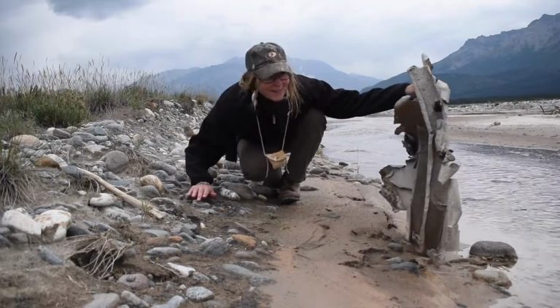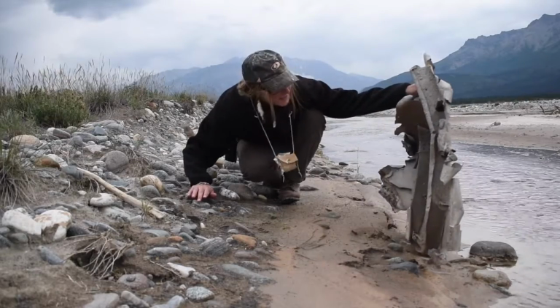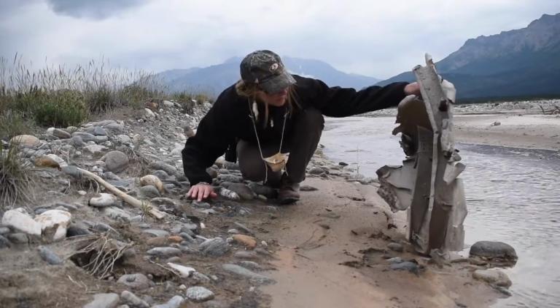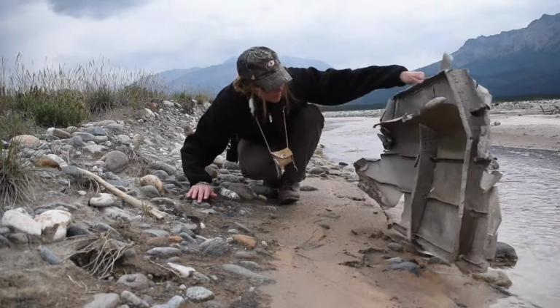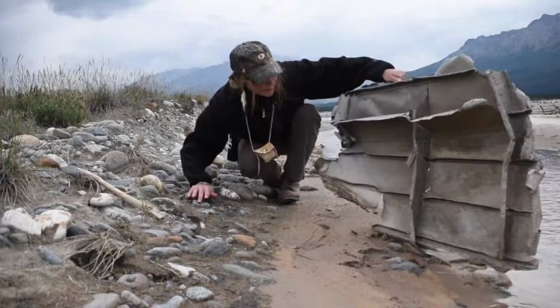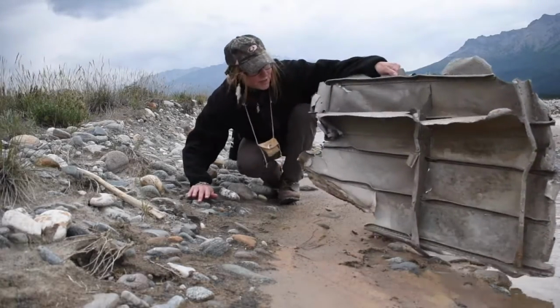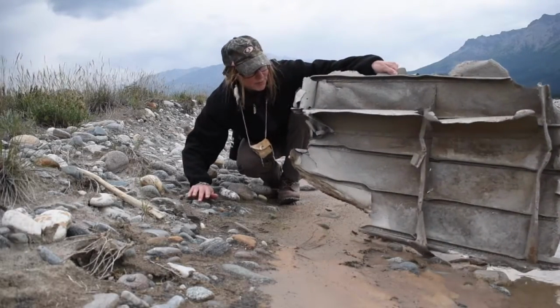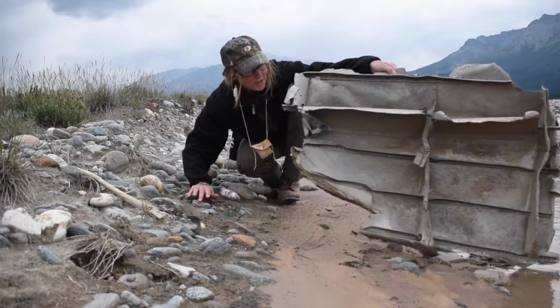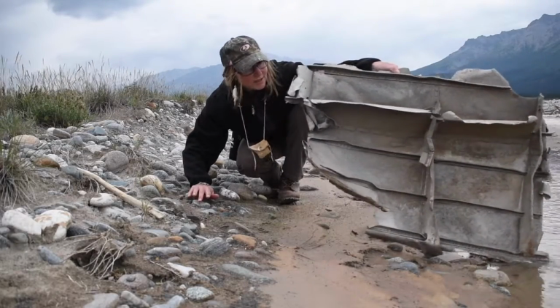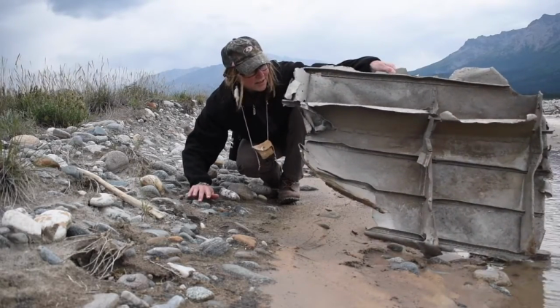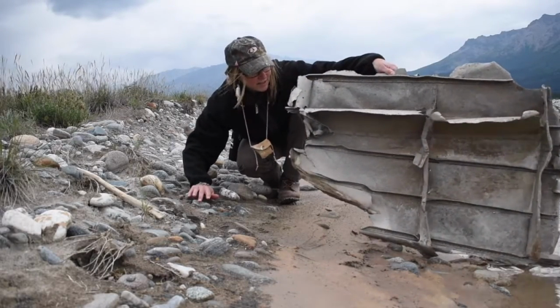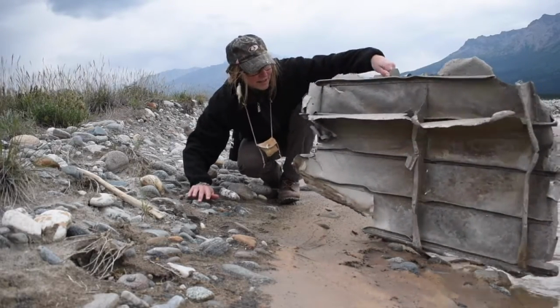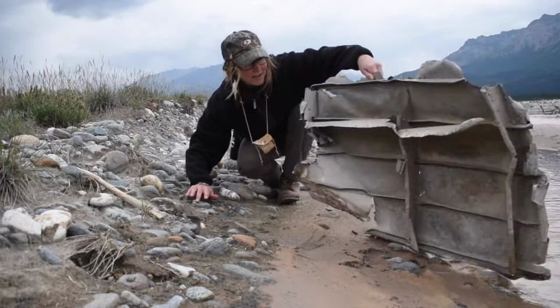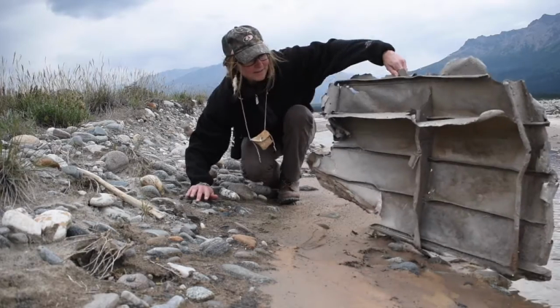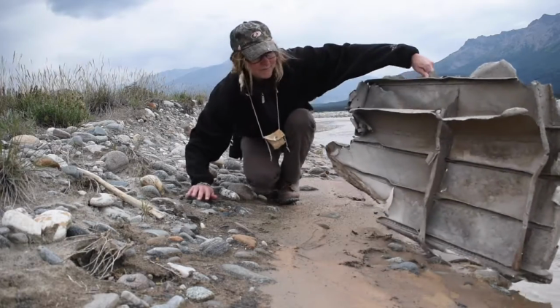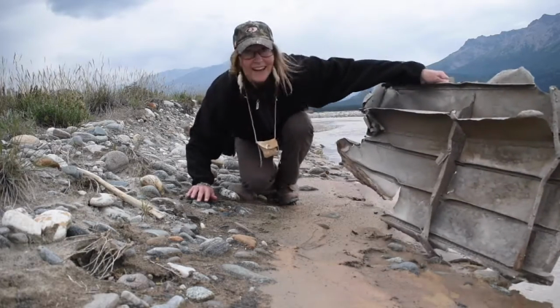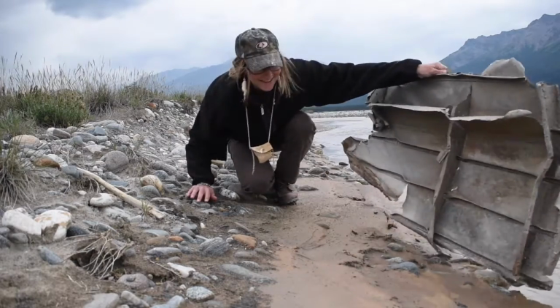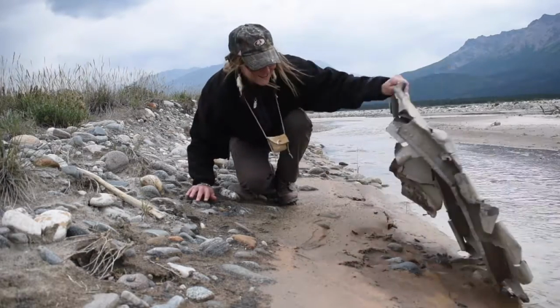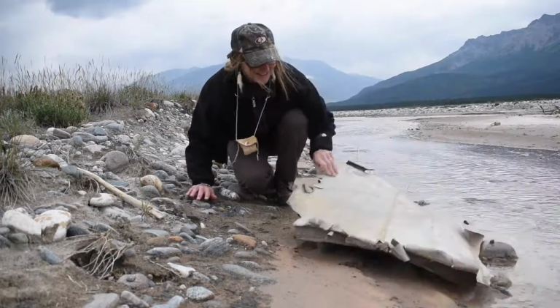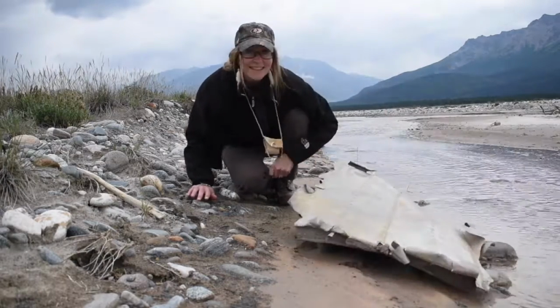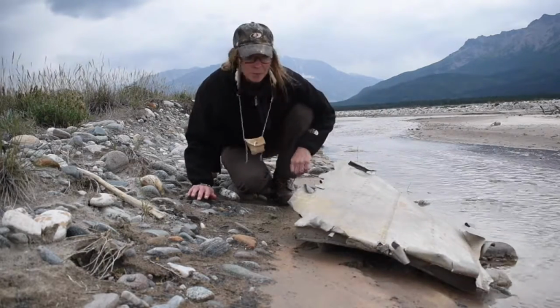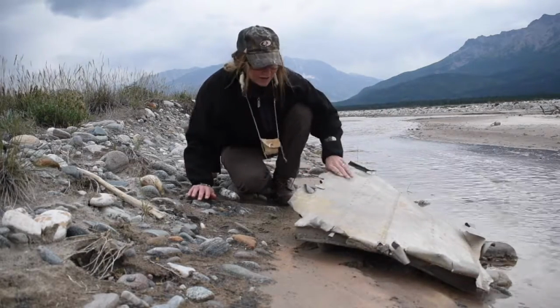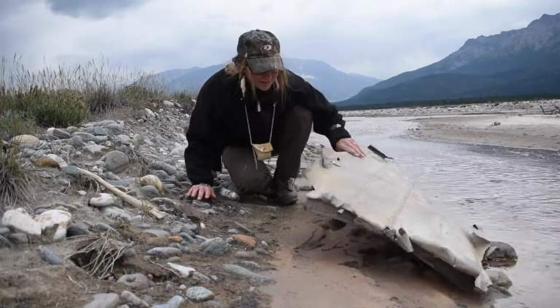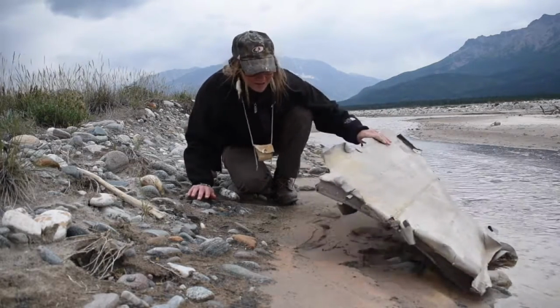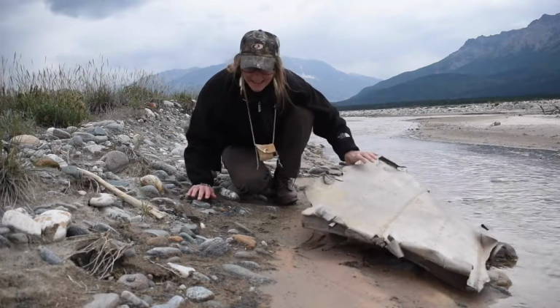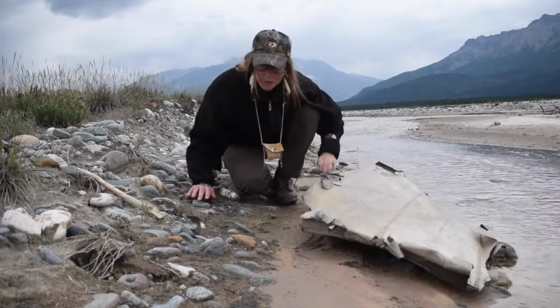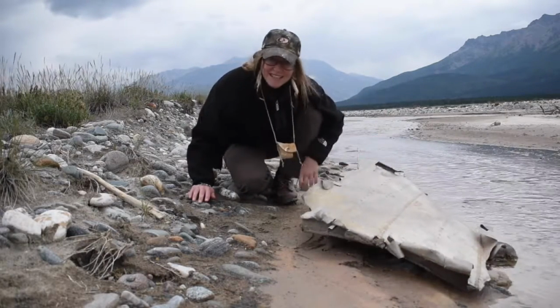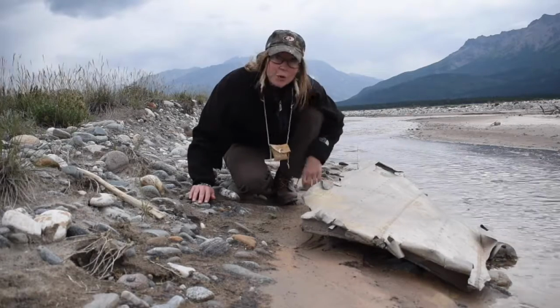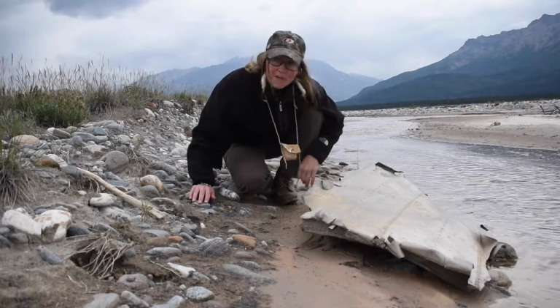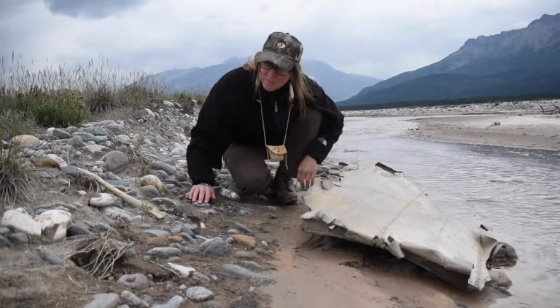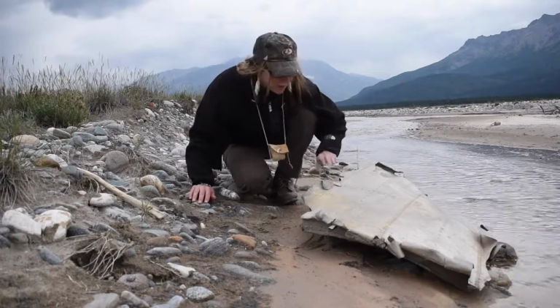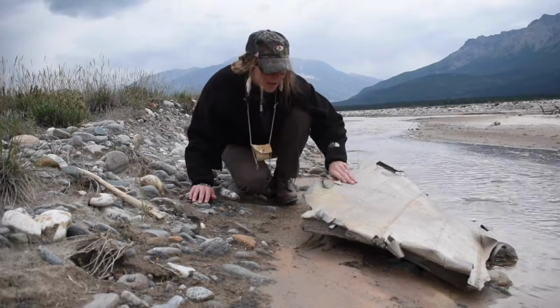Look at this — it's a piece of a boat, I presume. Yeah, it didn't end well. Alaska will just eat you up and spit you out, man.